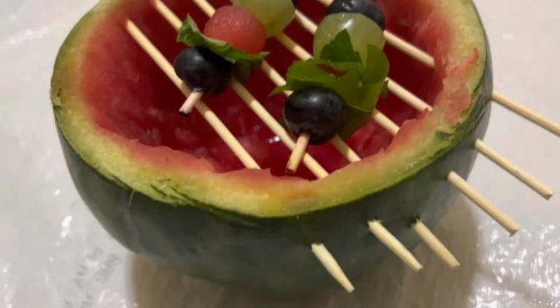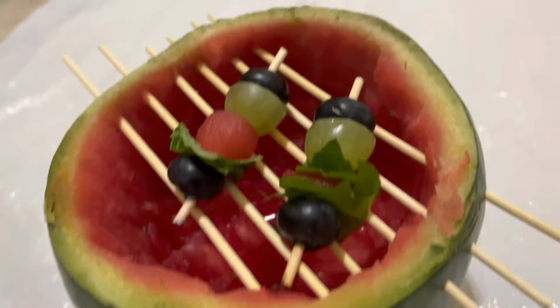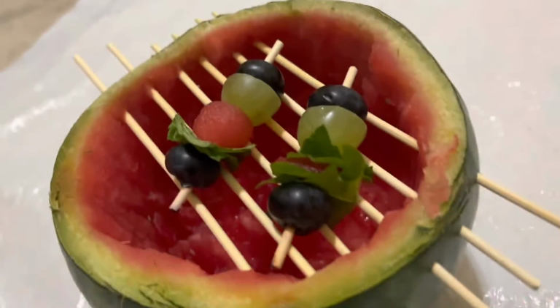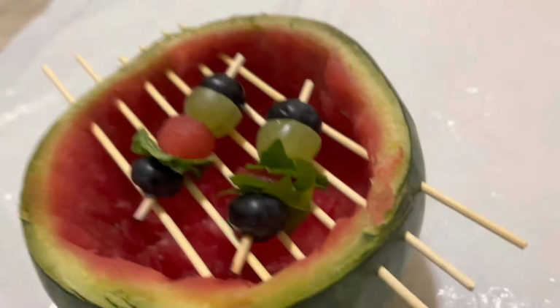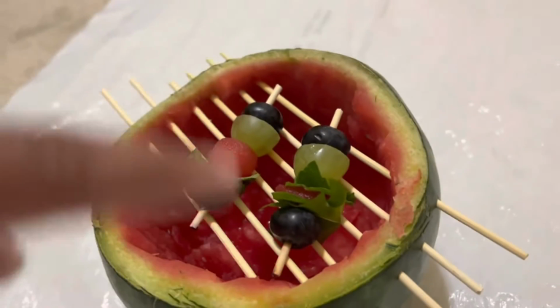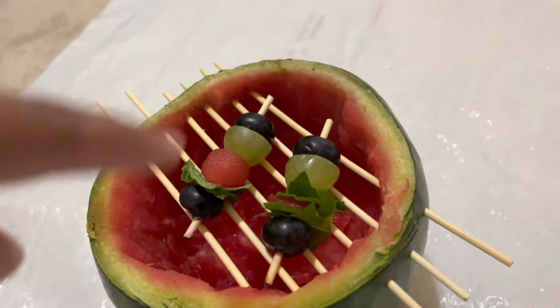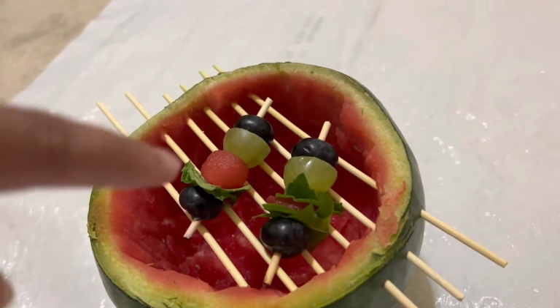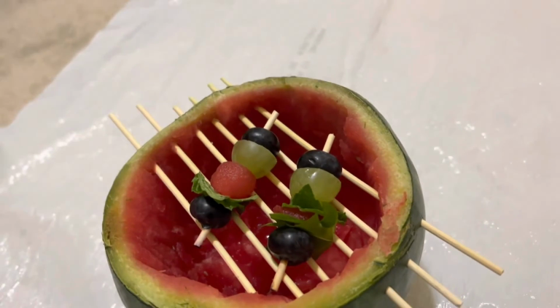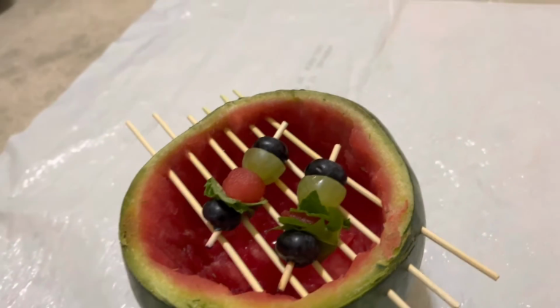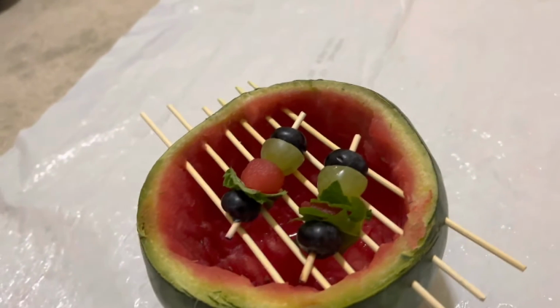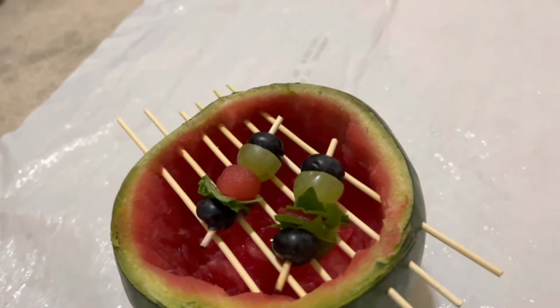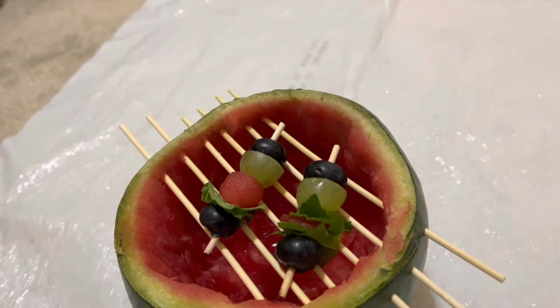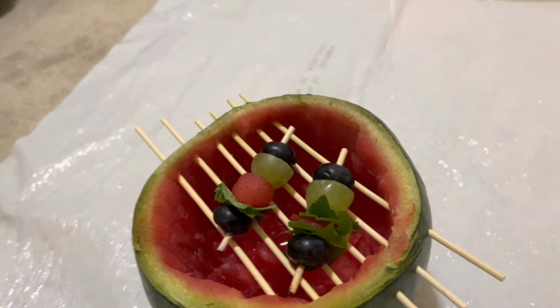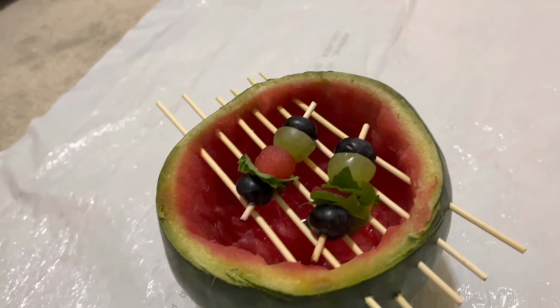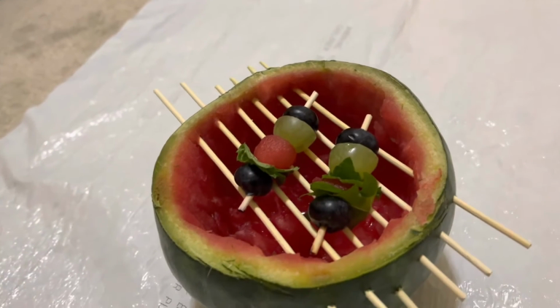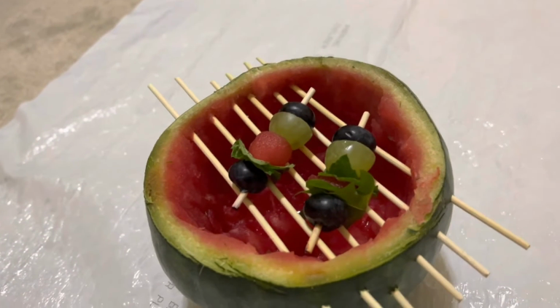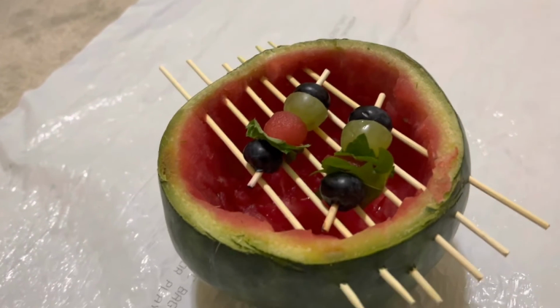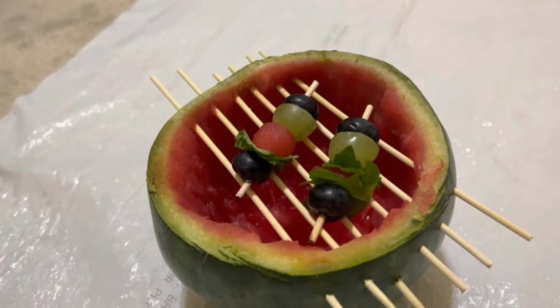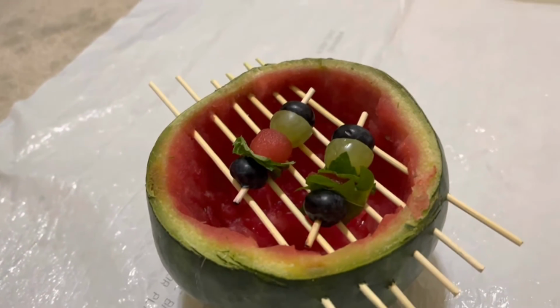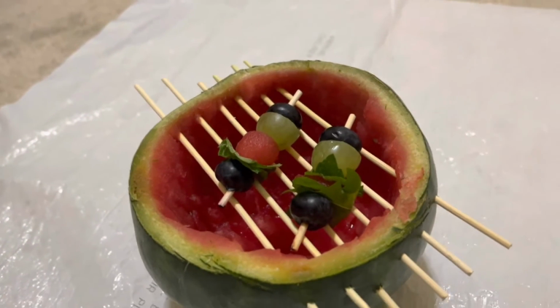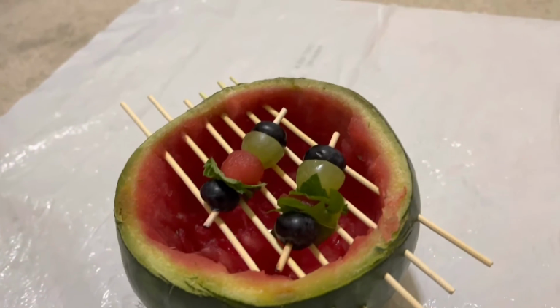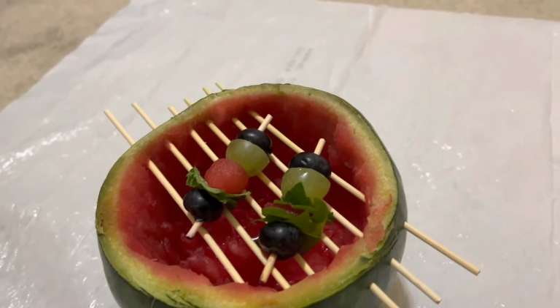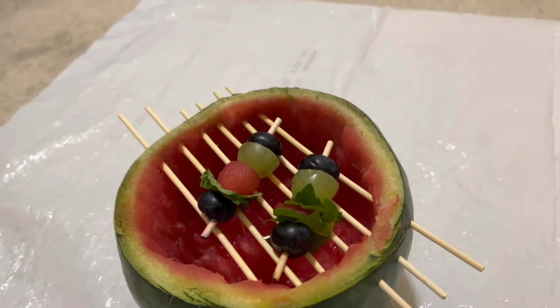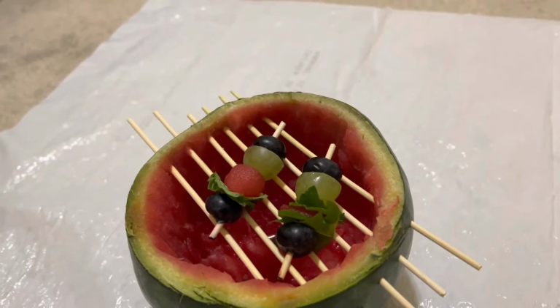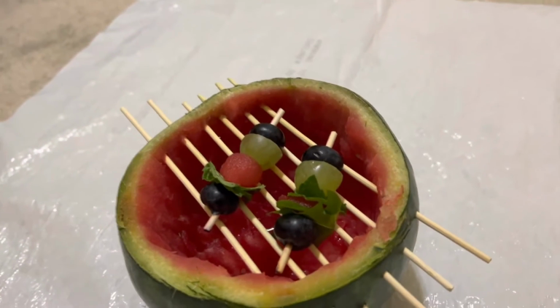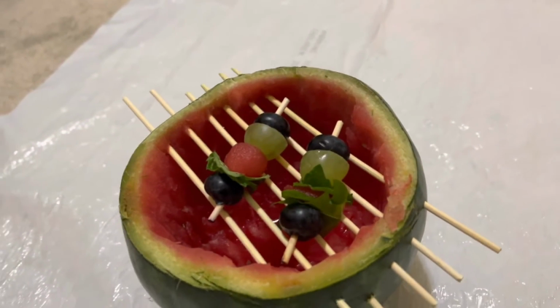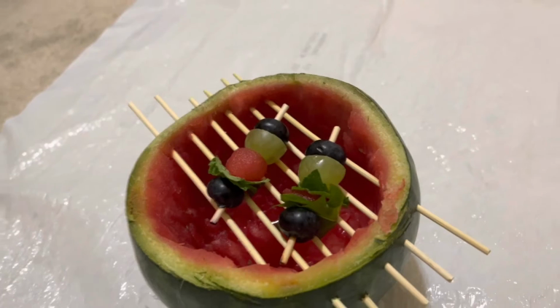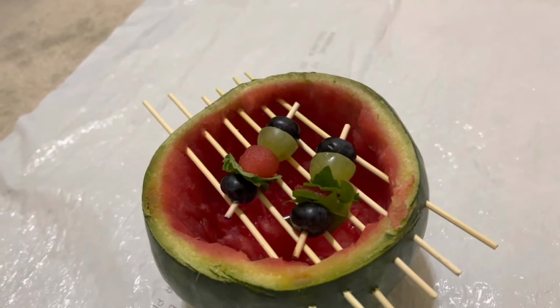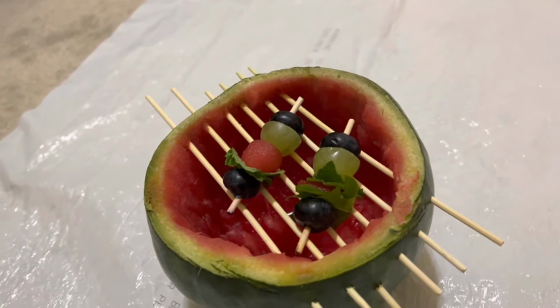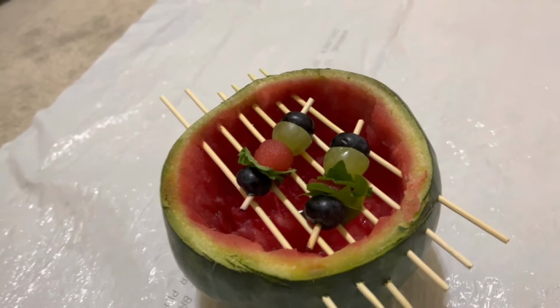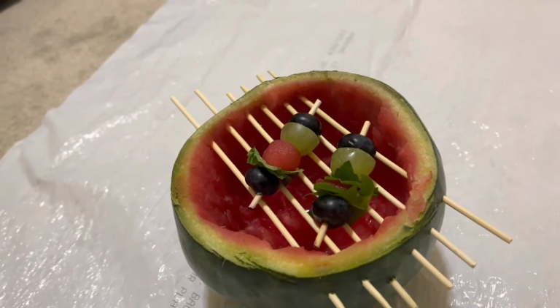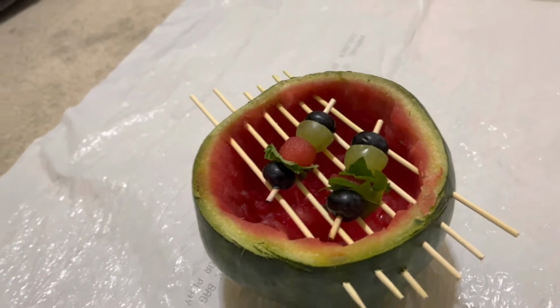And look, those things that you grill — I forgot what they're called, some sticks with stuff on them. We have those, so that's cool.